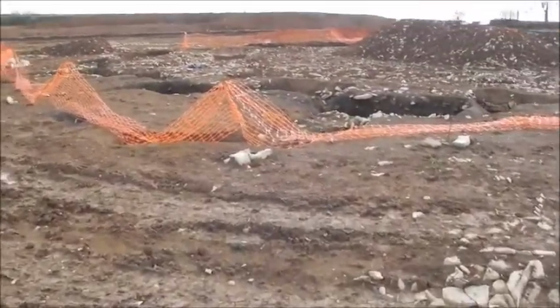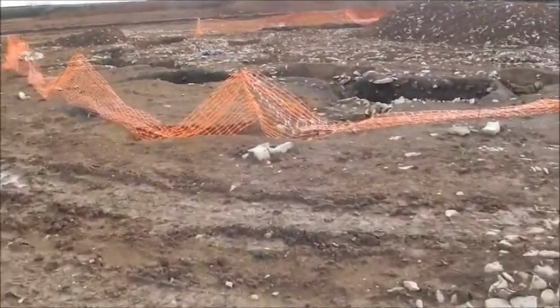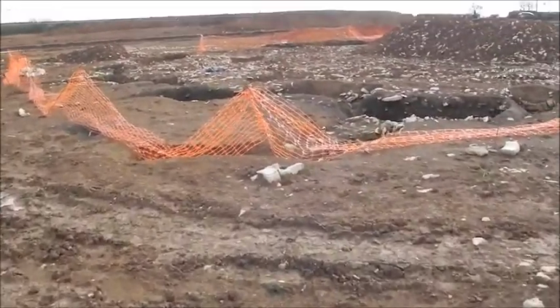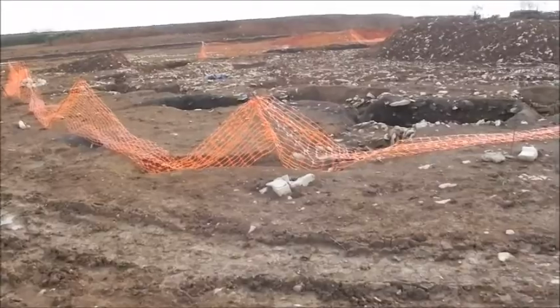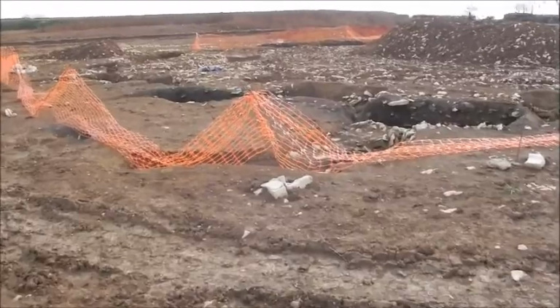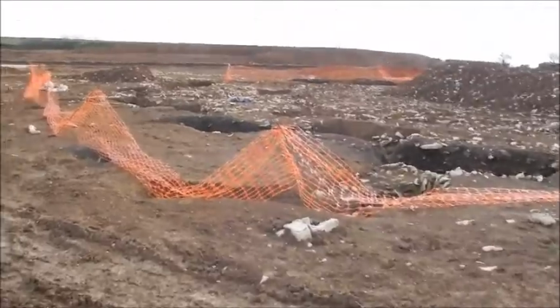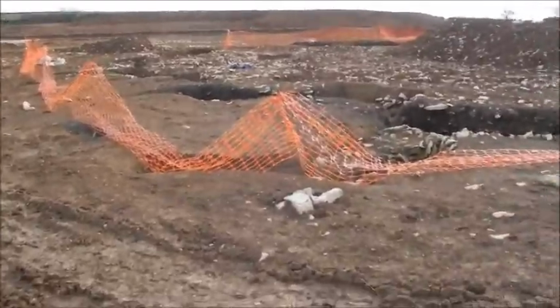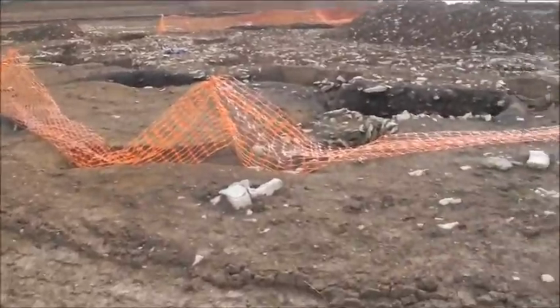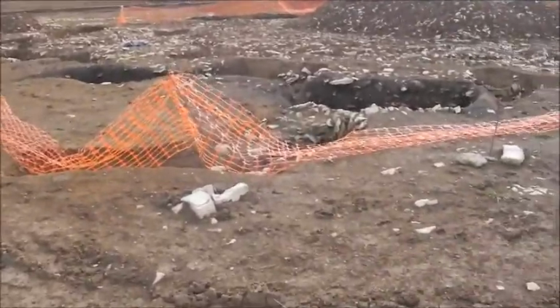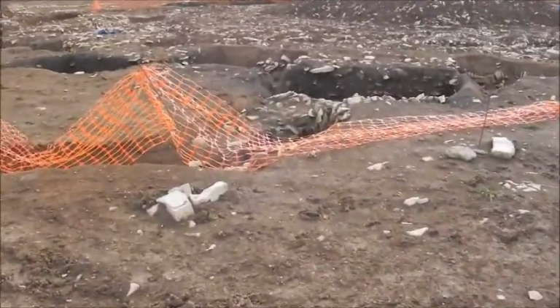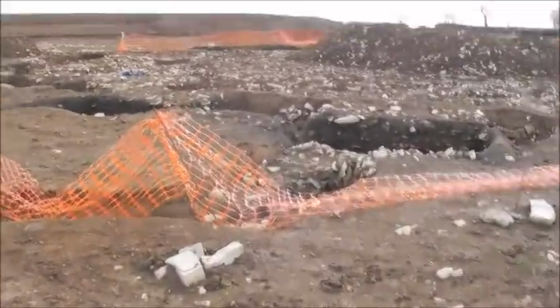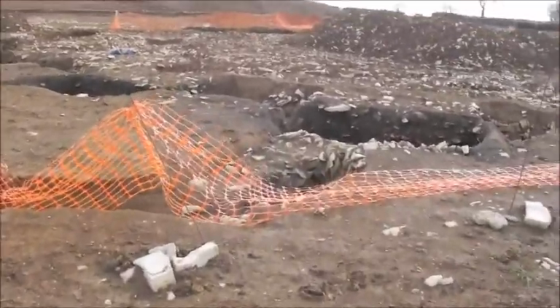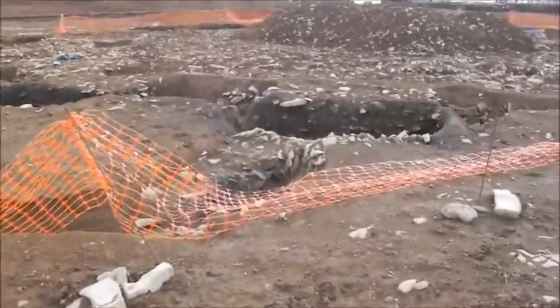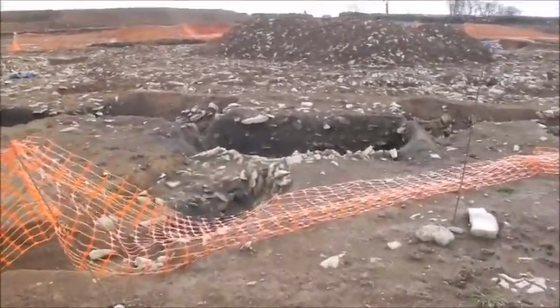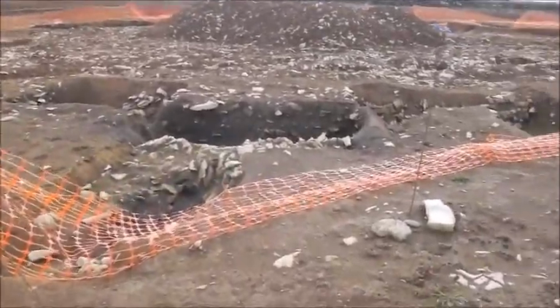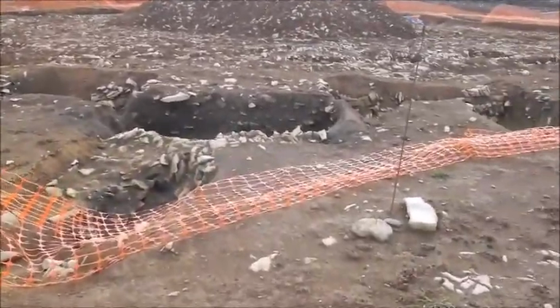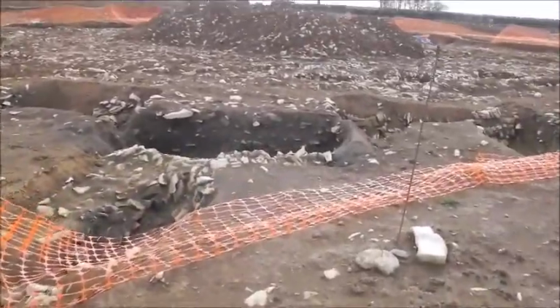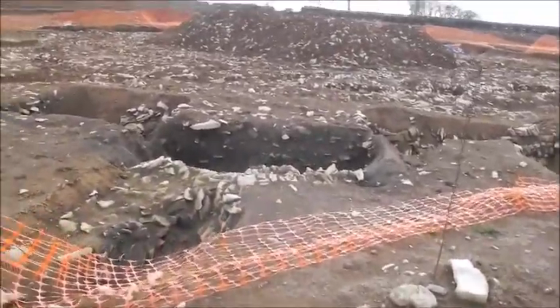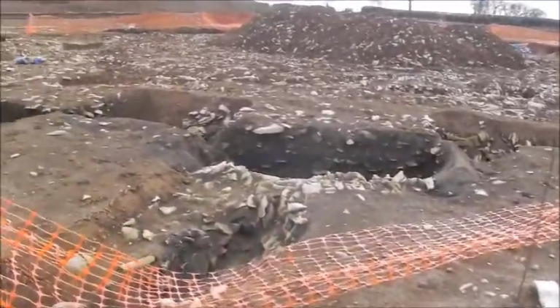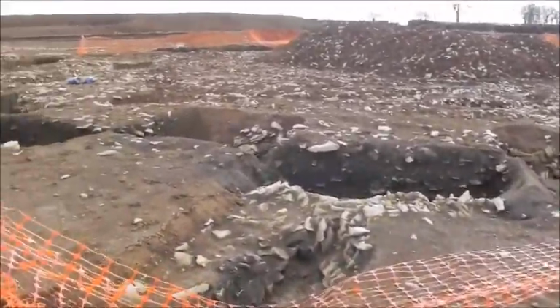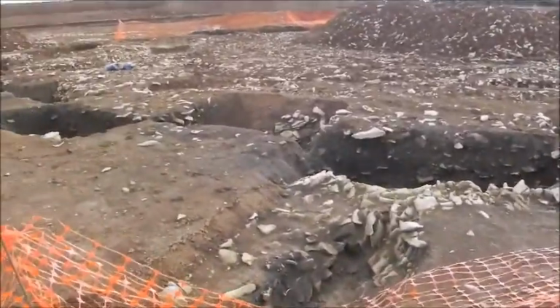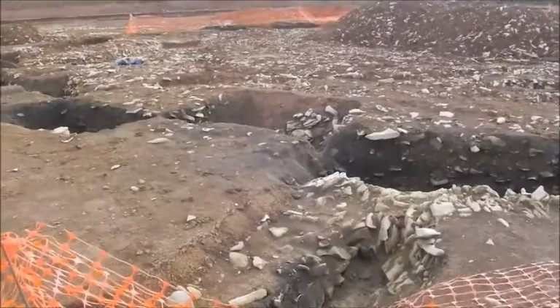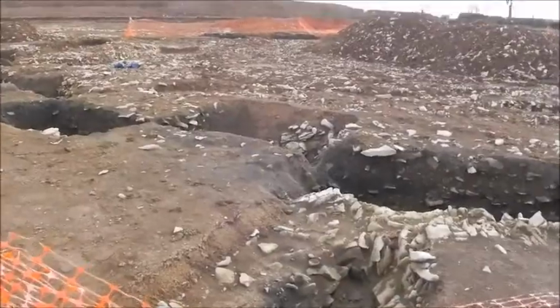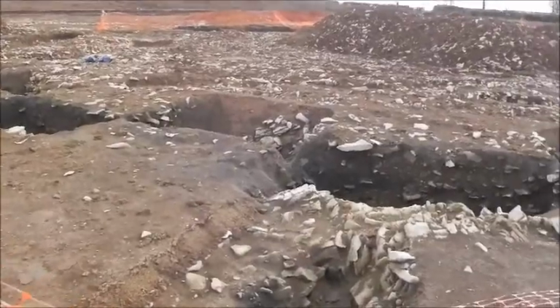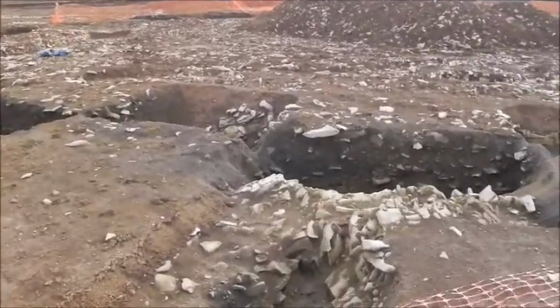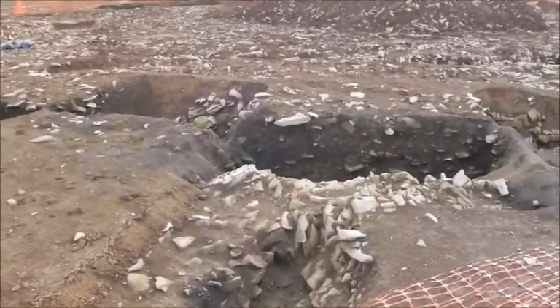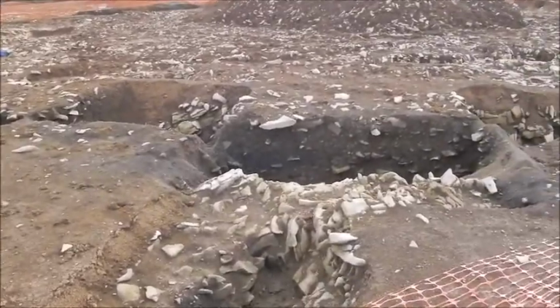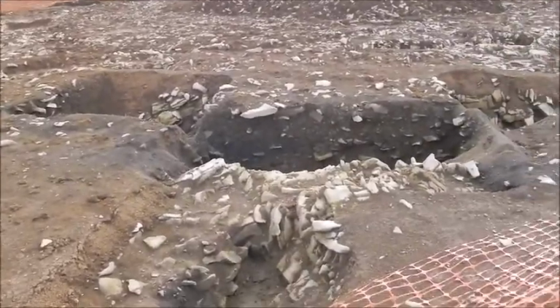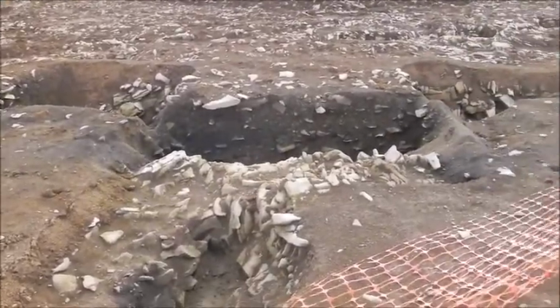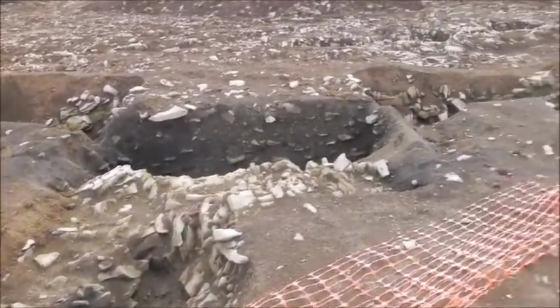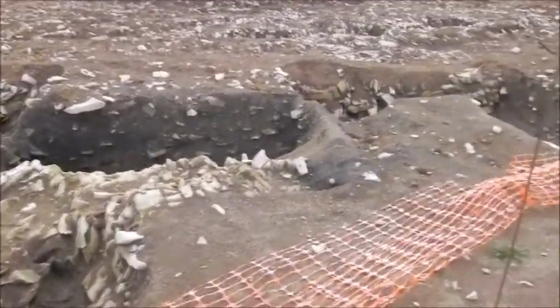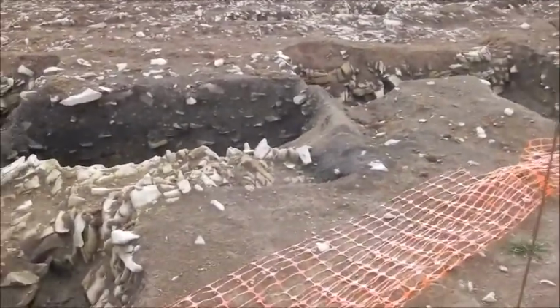It seems to be a bit of a ghost land. Obviously there's a lot going on here.